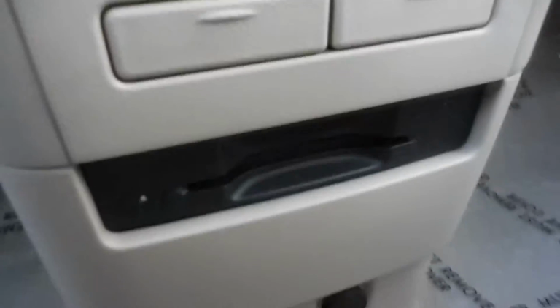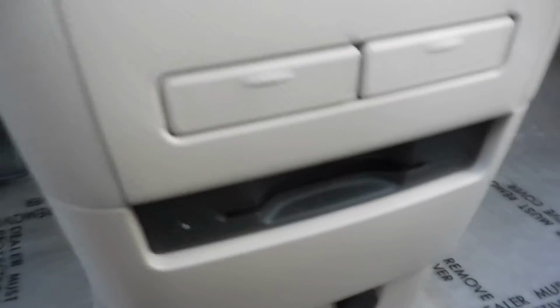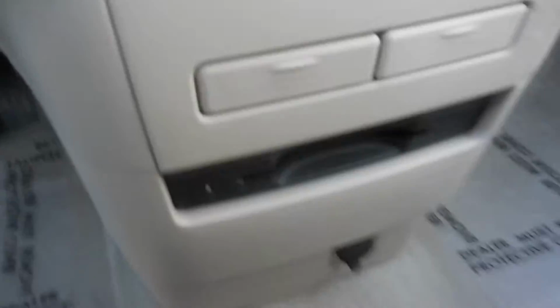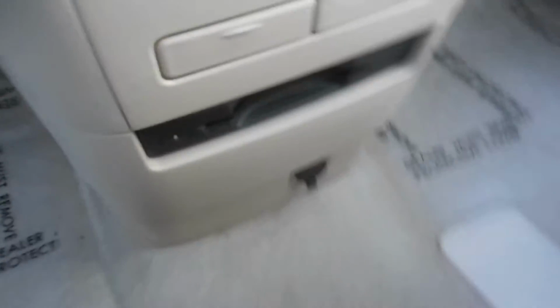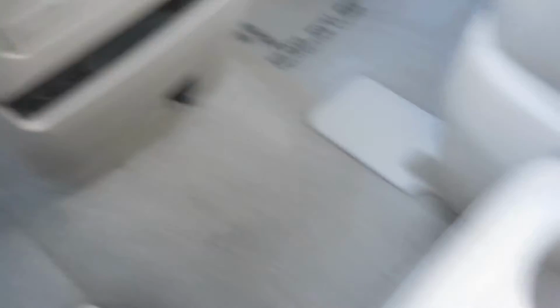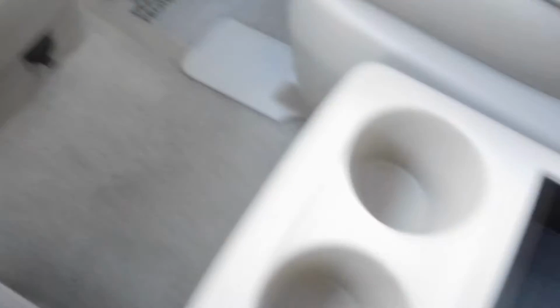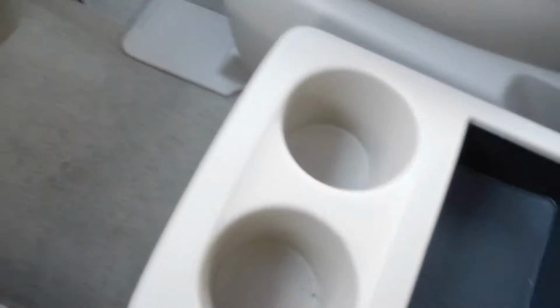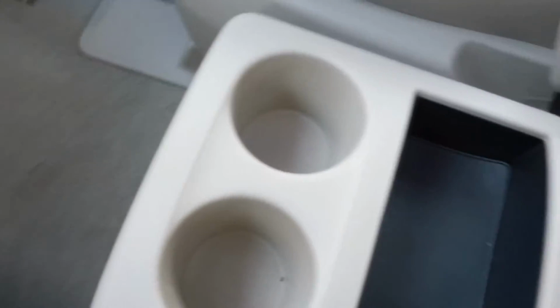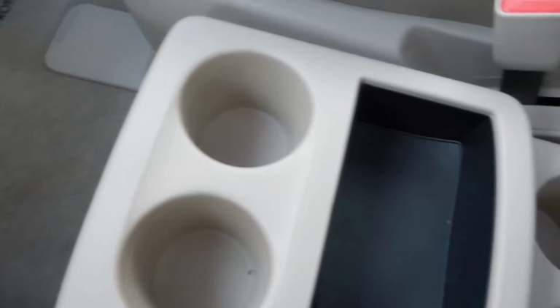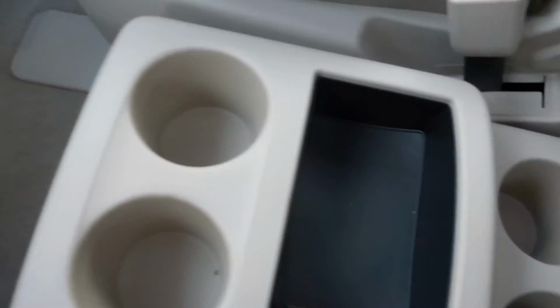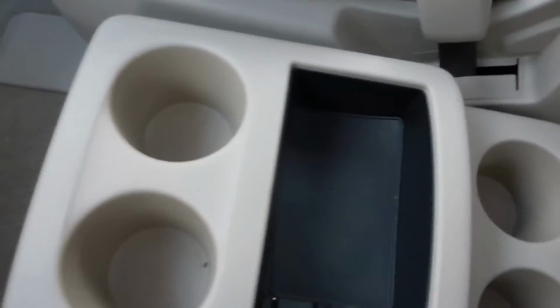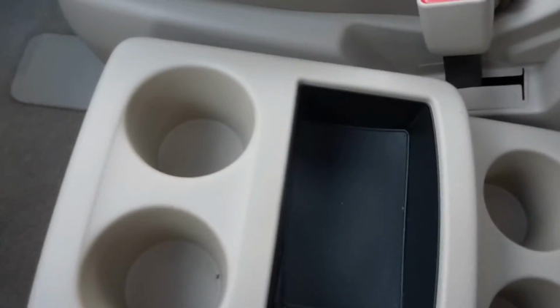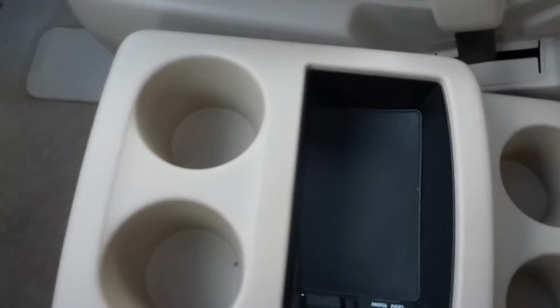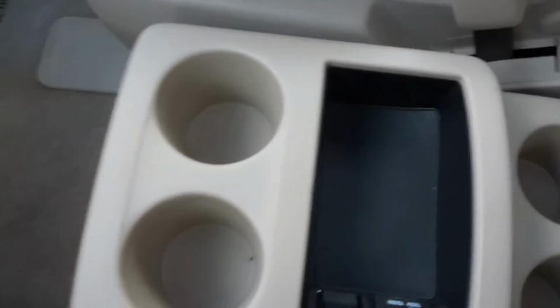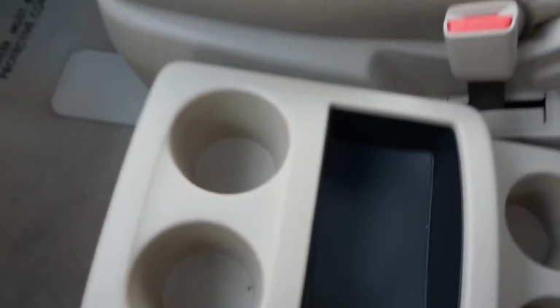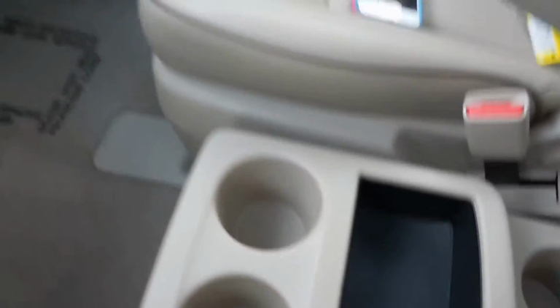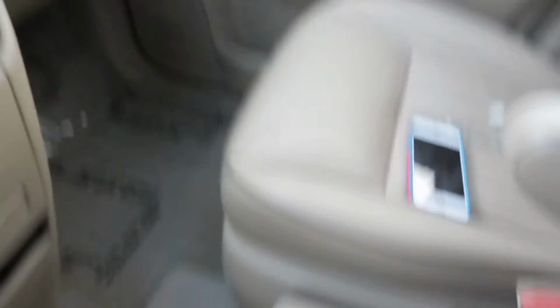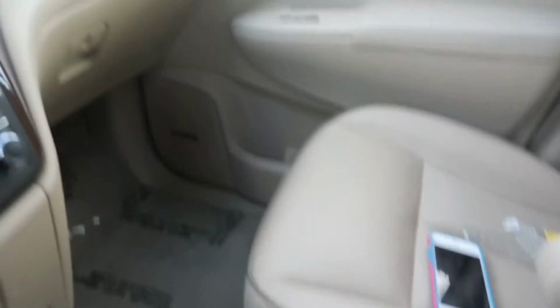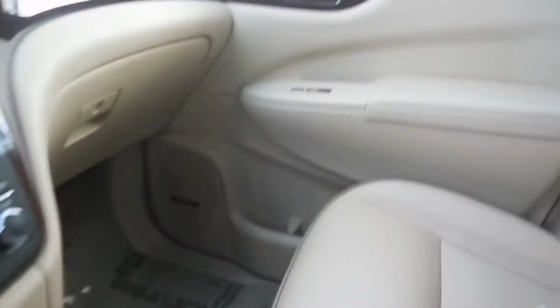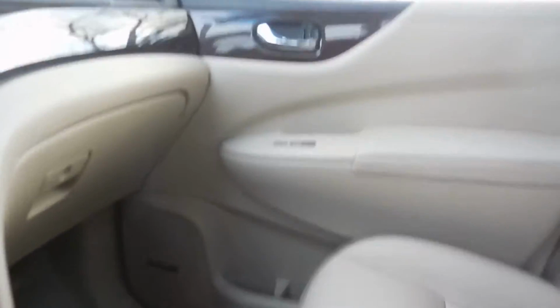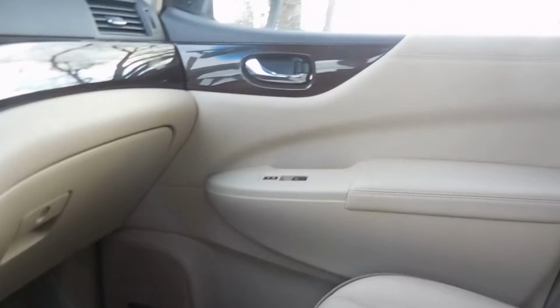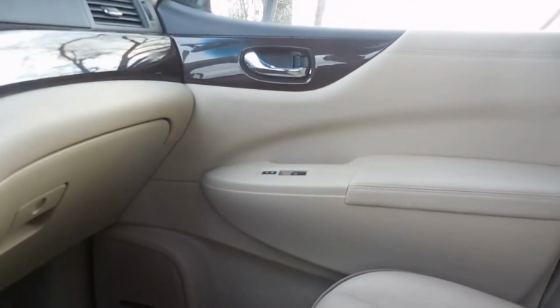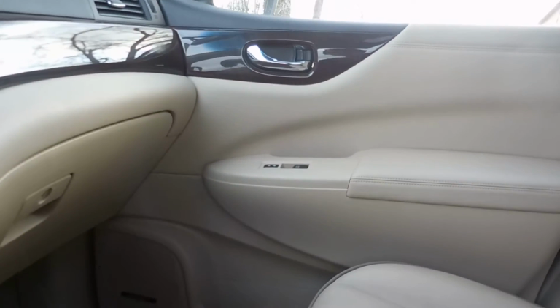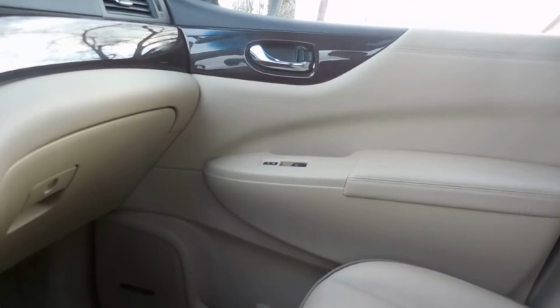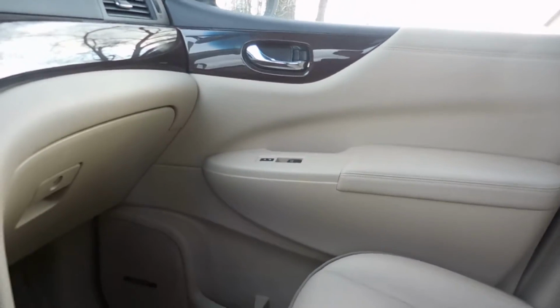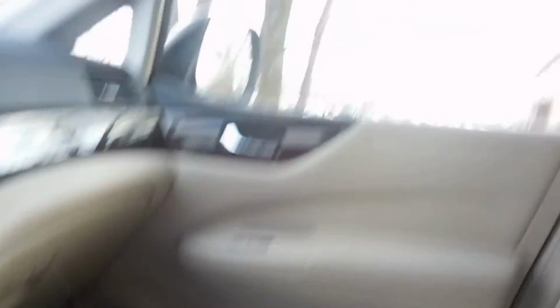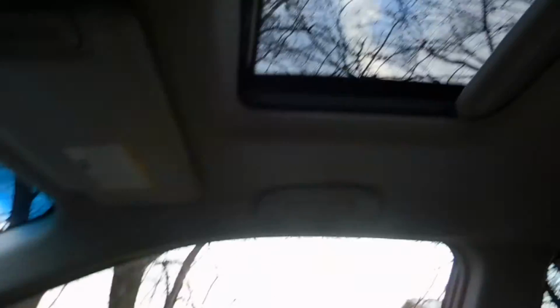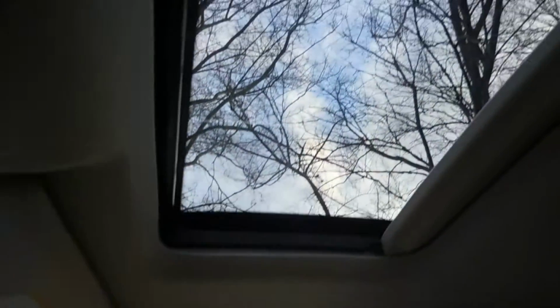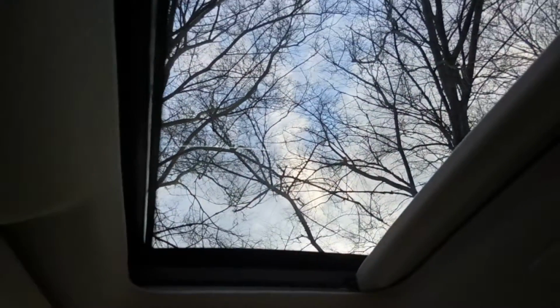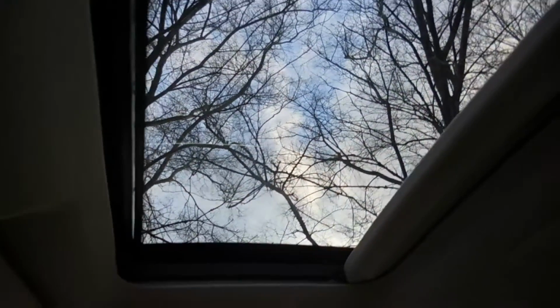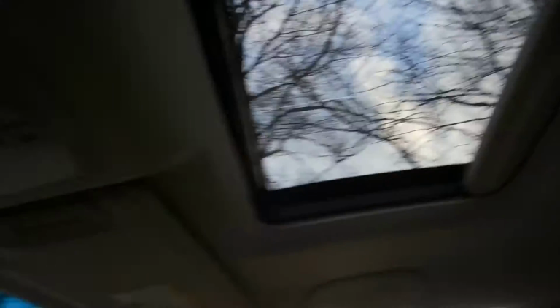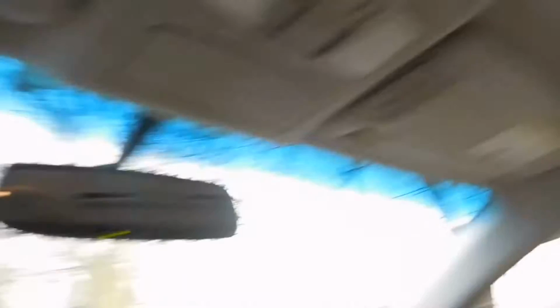Your CD player down there, and then some storage, power outlets, and cup holders in the center. Cup holders and storage in the doors as well, and another nice sunroof above.